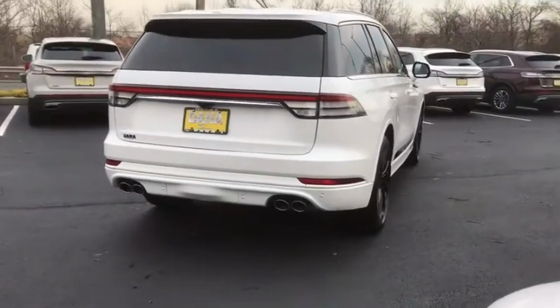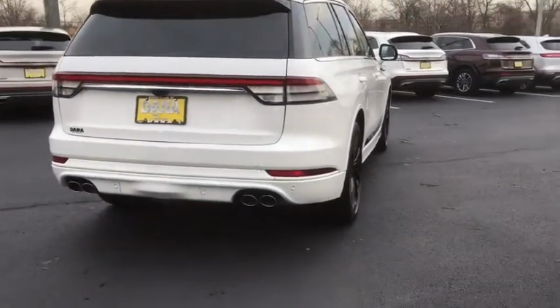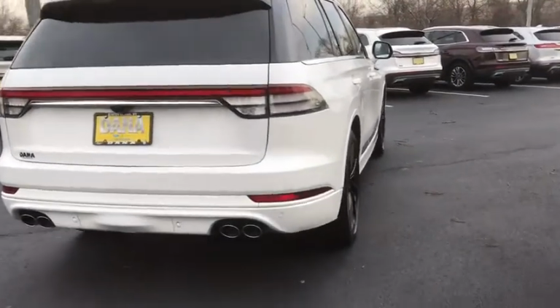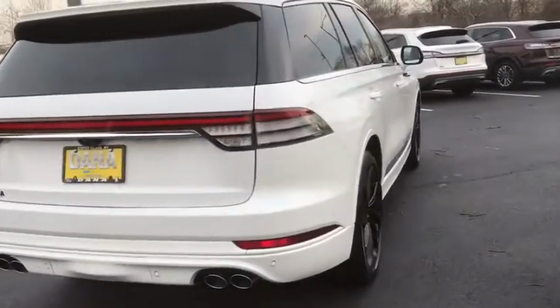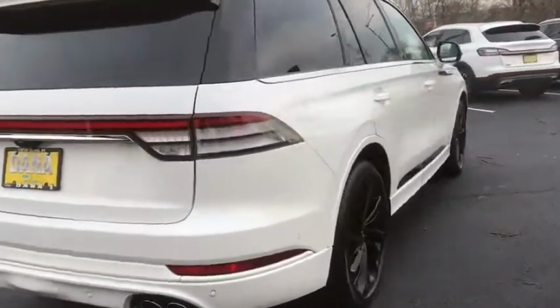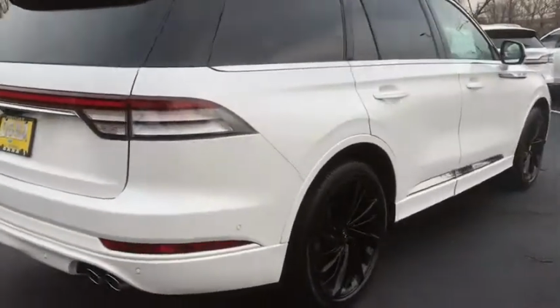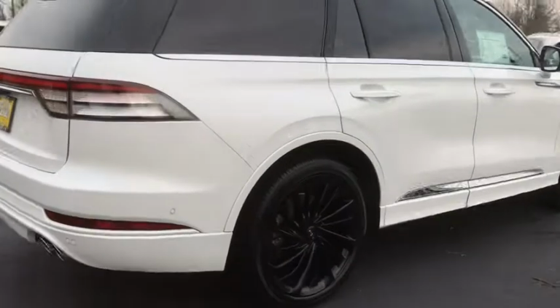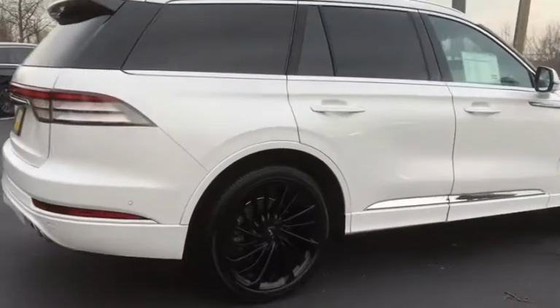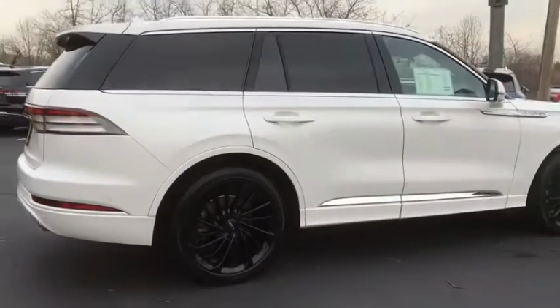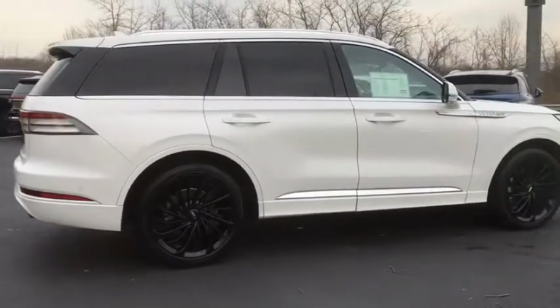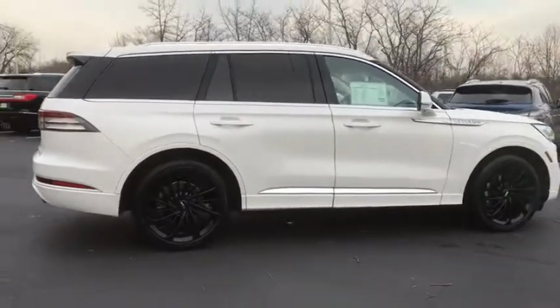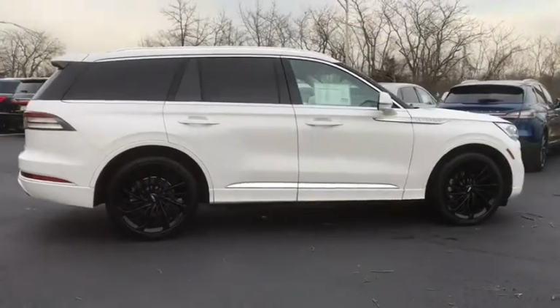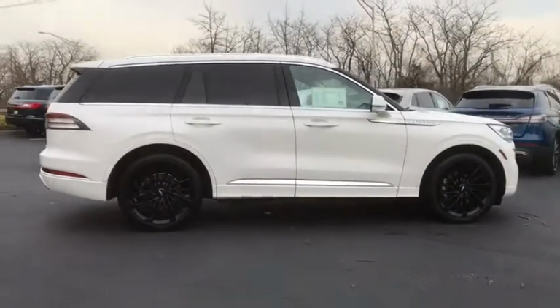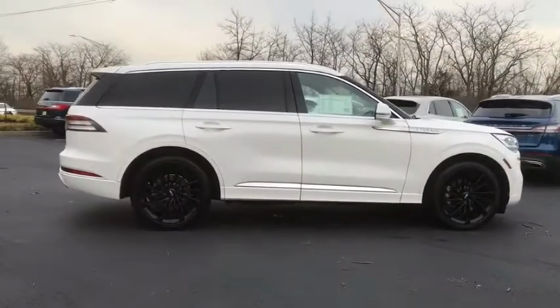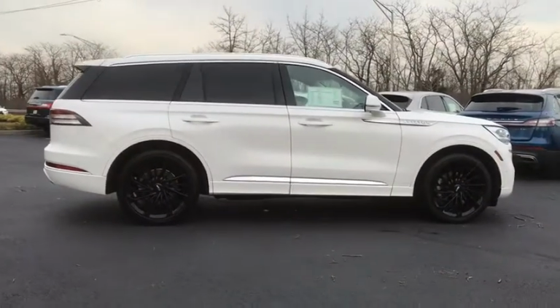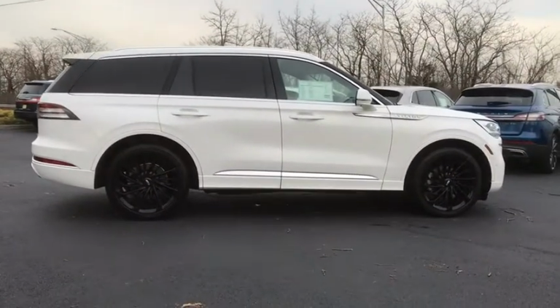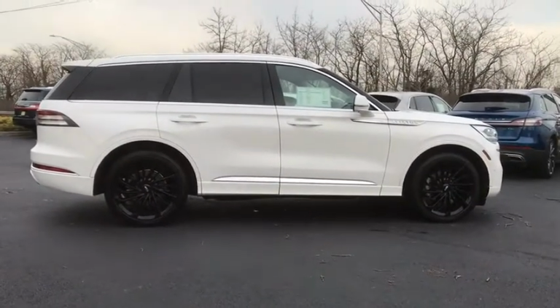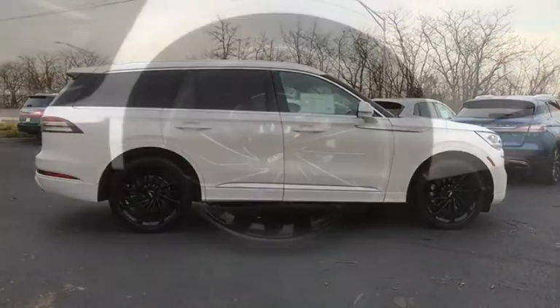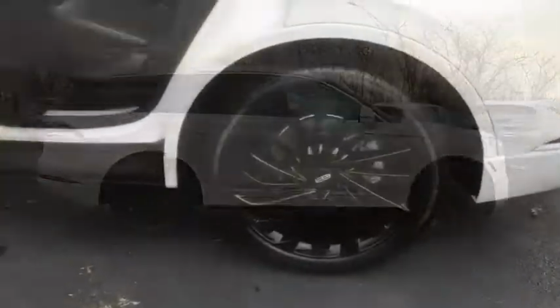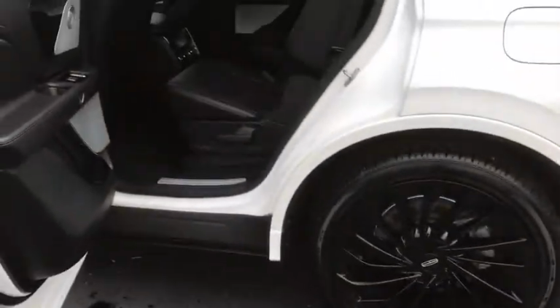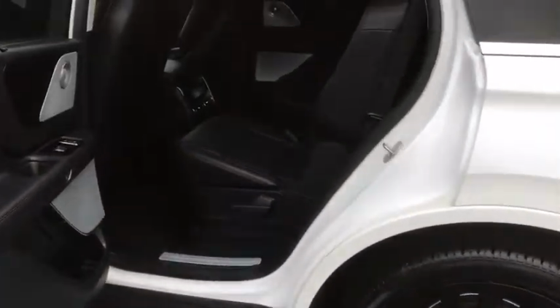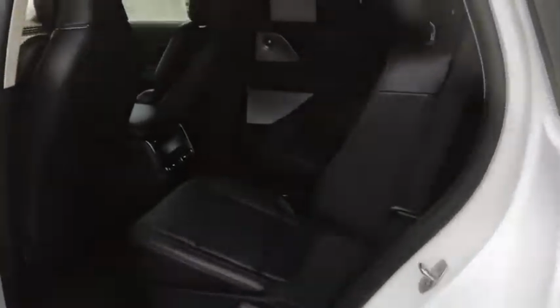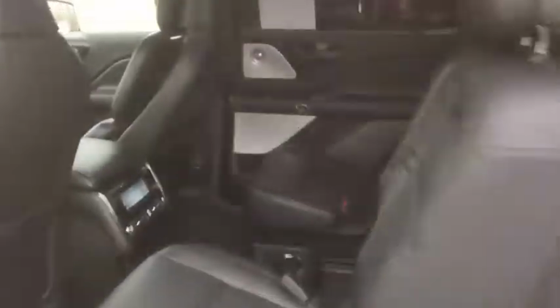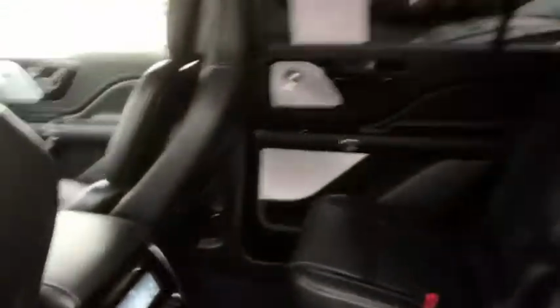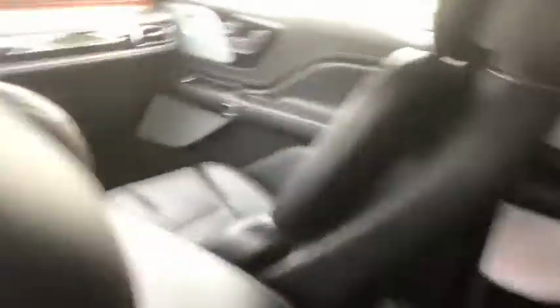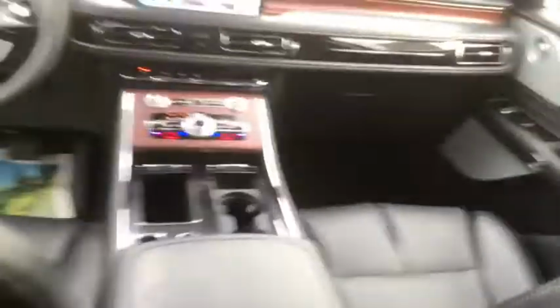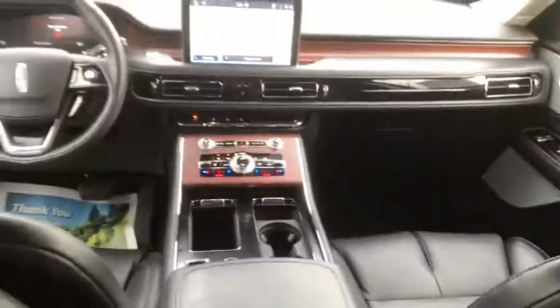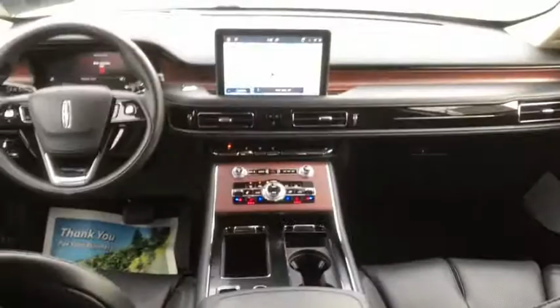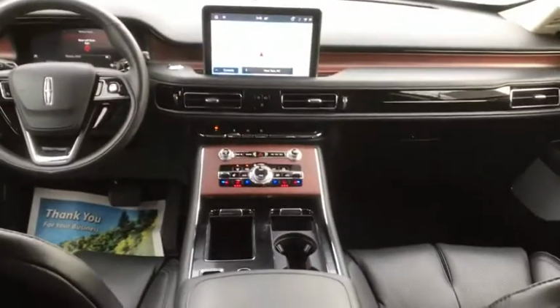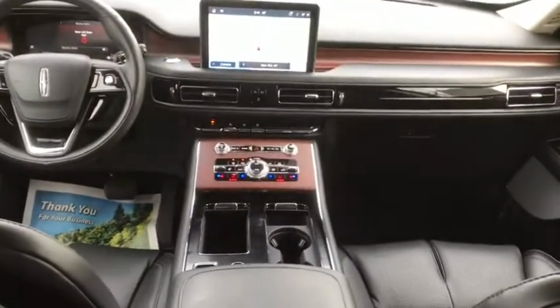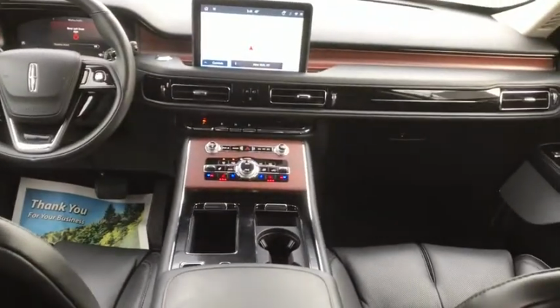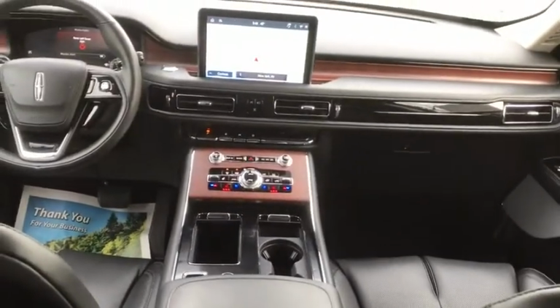Here are some of this vehicle's great options: traction control, navigation system, power liftgate, power passenger seat, dual airbags, alloy wheels, power steering, four-wheel disc brakes, active suspension system, universal garage door opener, and compass.